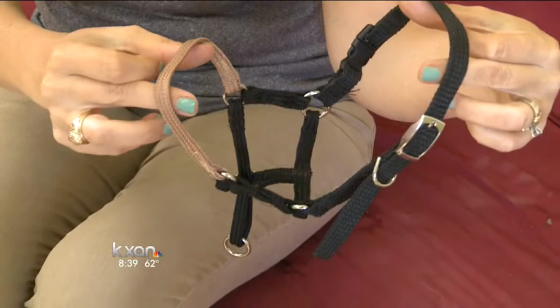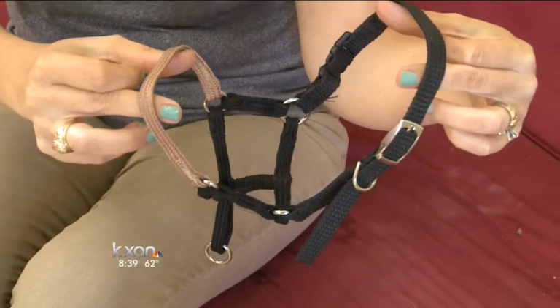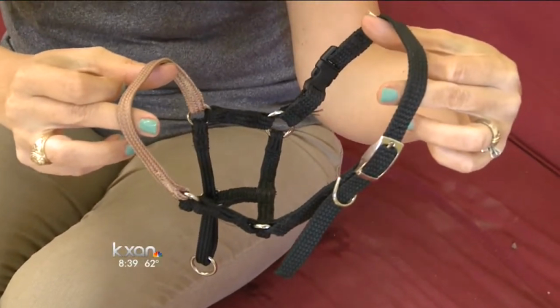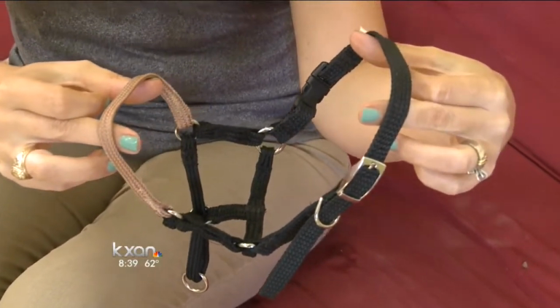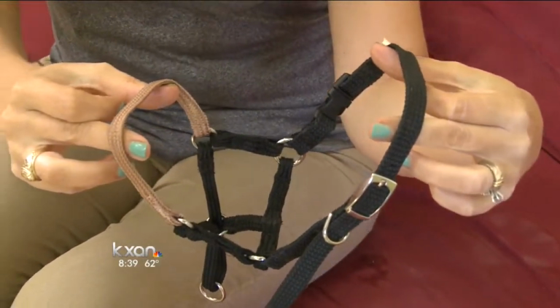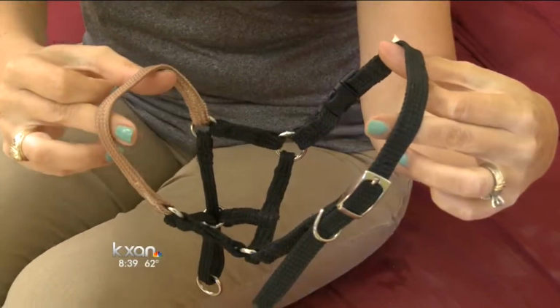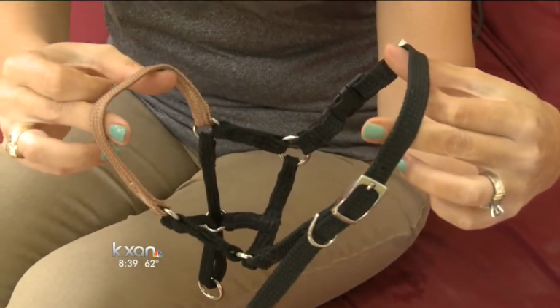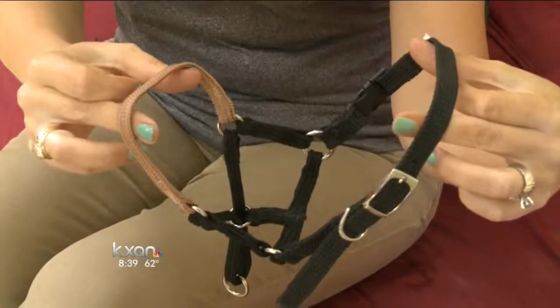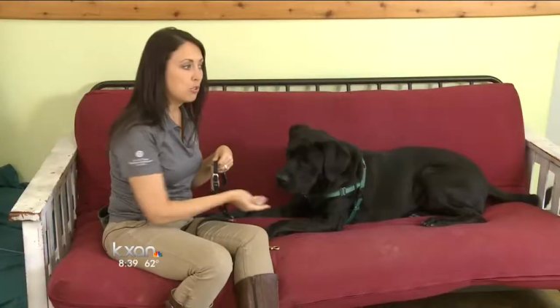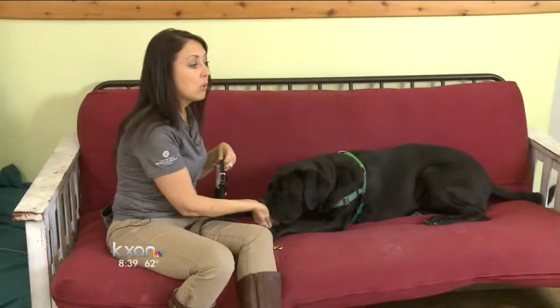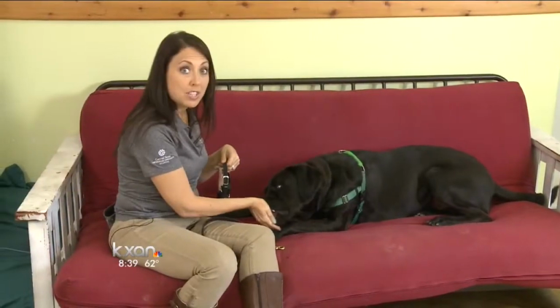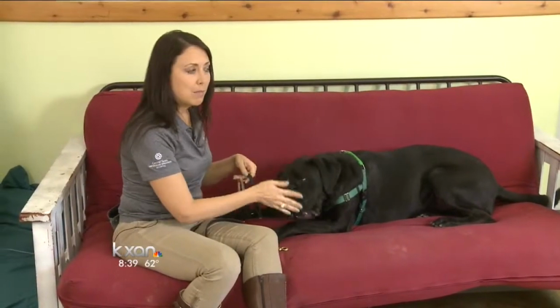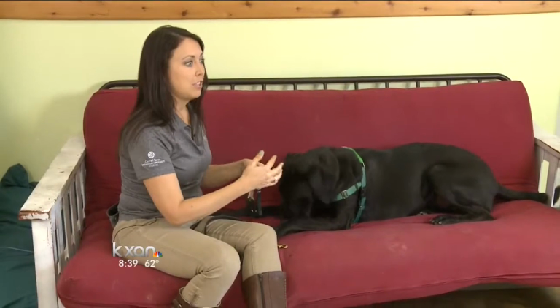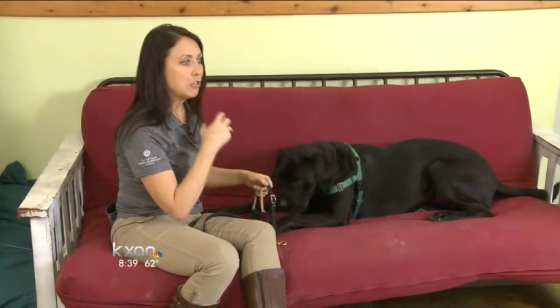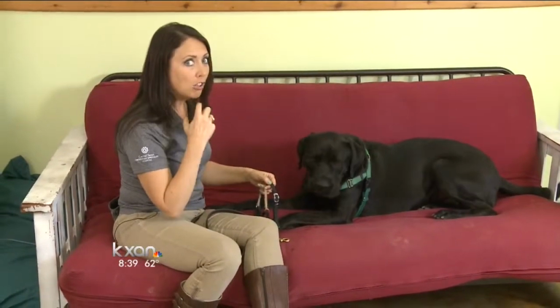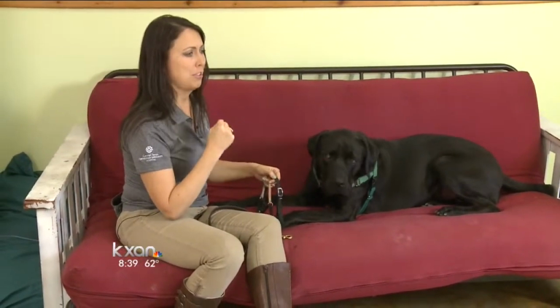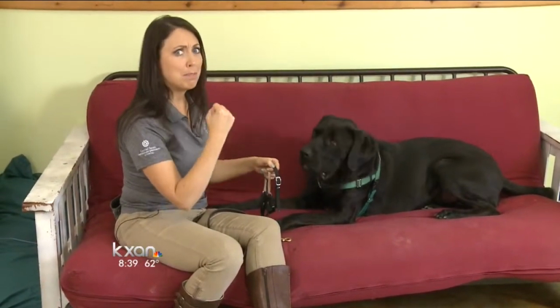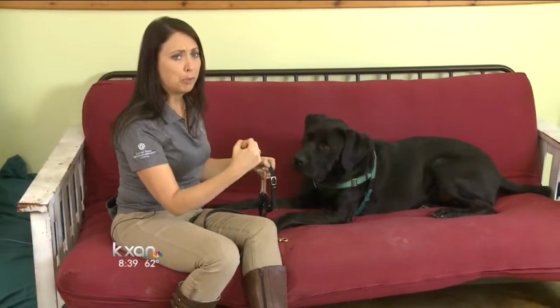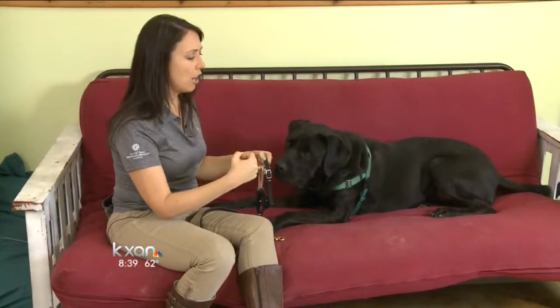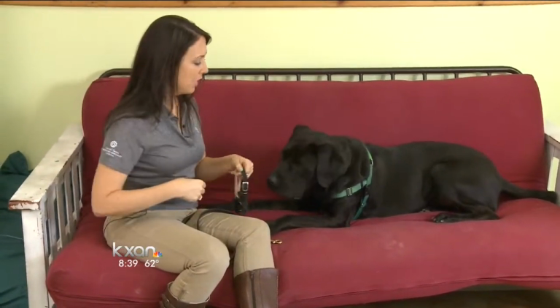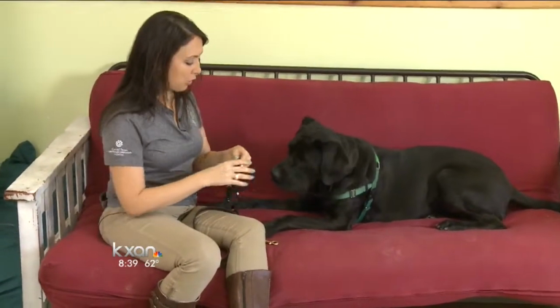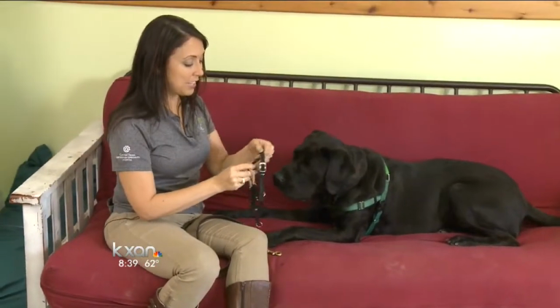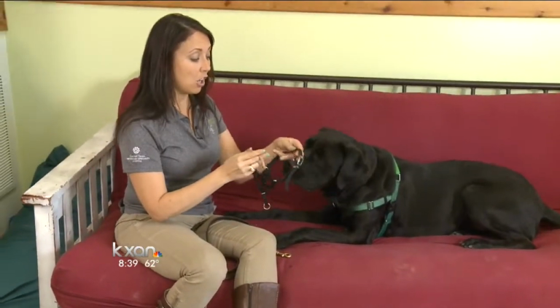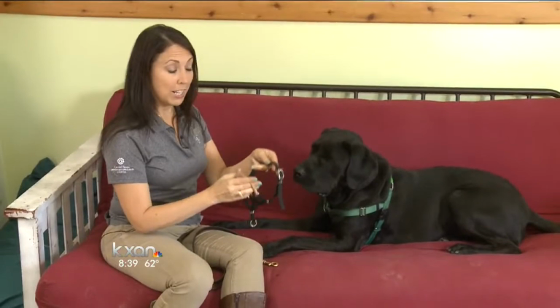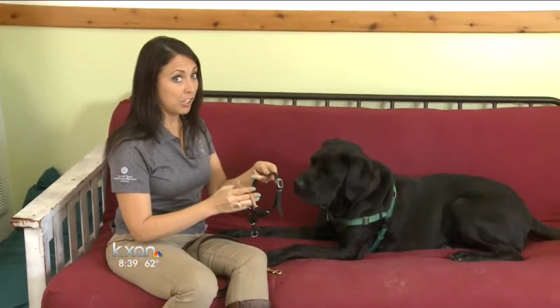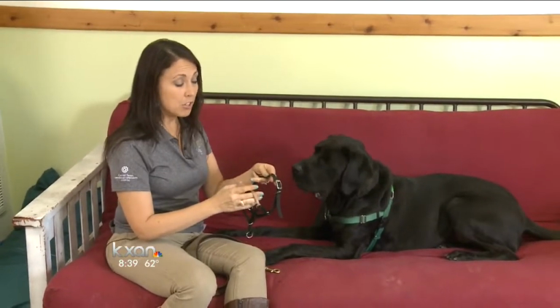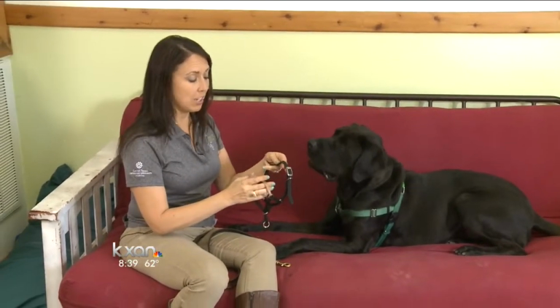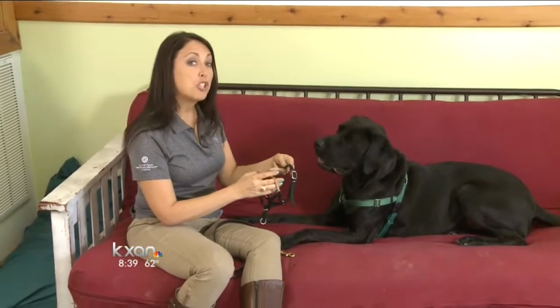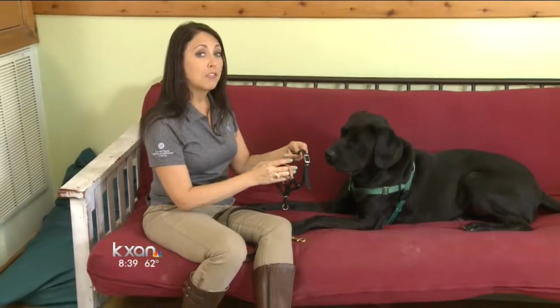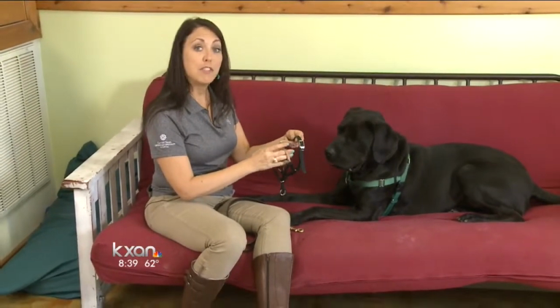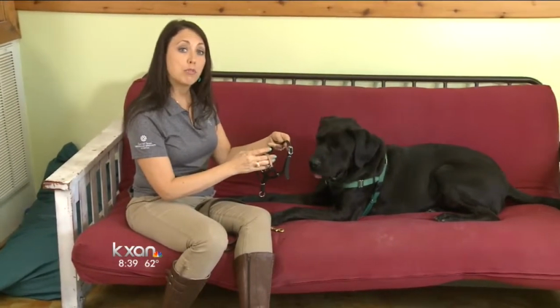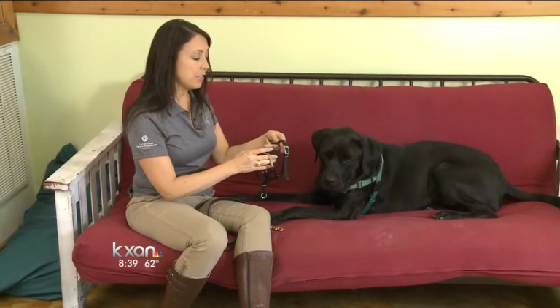This is a head halter. It's very much like a halter that you would use with horses, because you can't use a collar on a horse because it's gonna pull you really hard. This brand is called a Comfort Trainer and I want to show you how to fit it first before we use it.